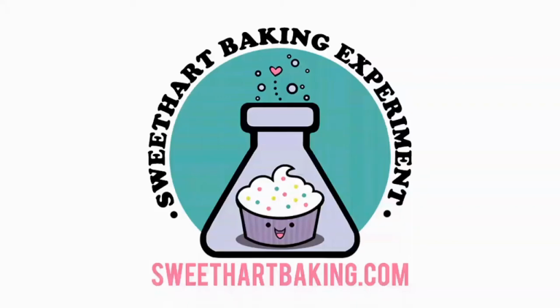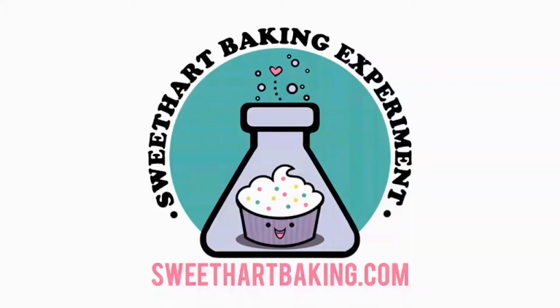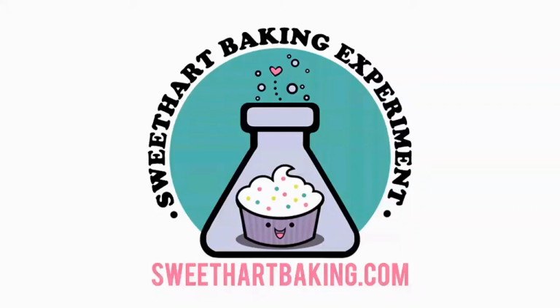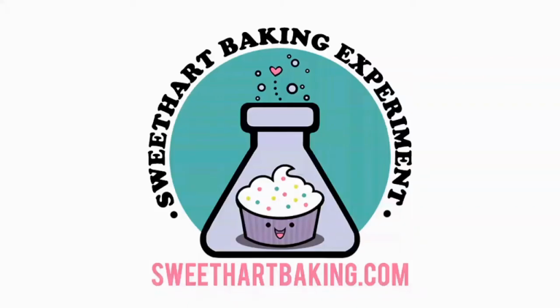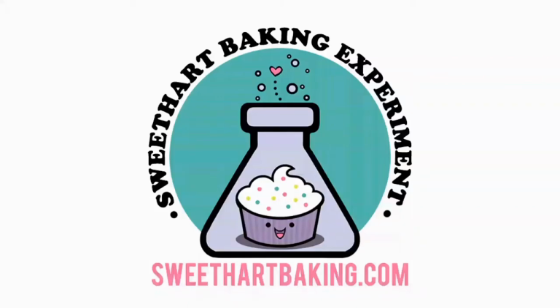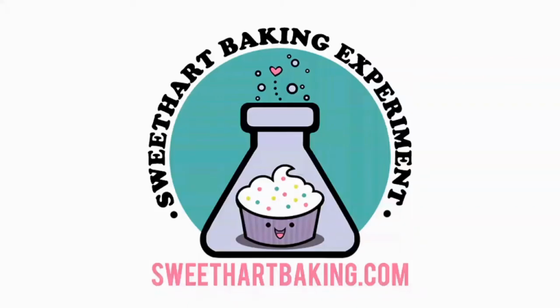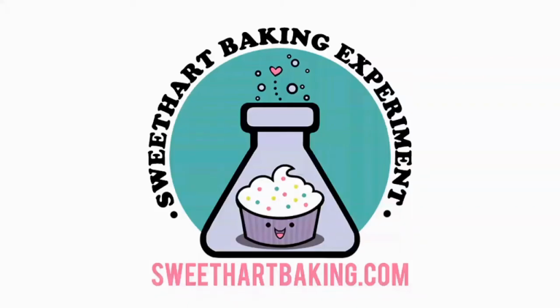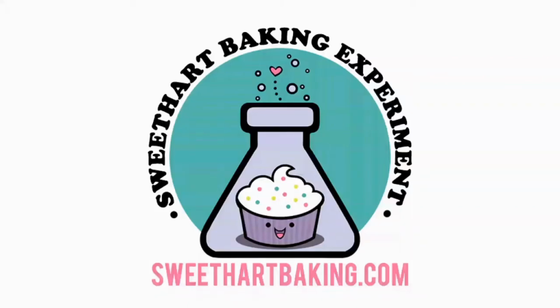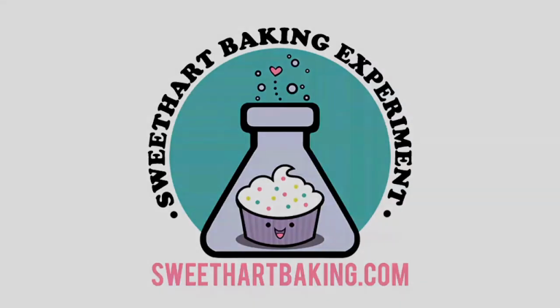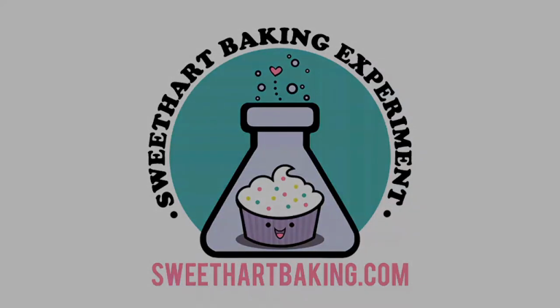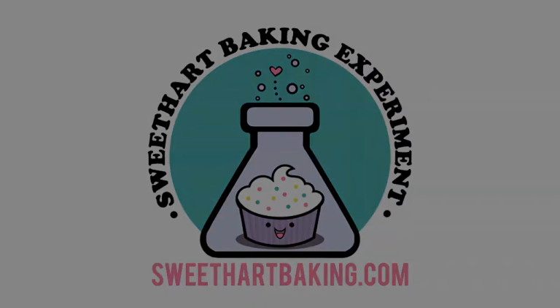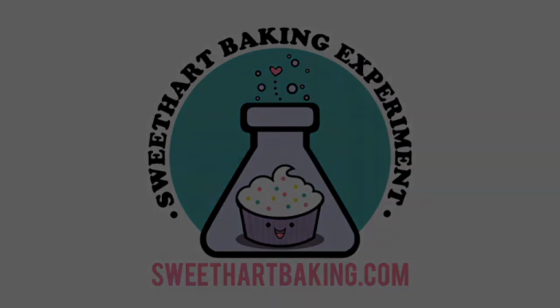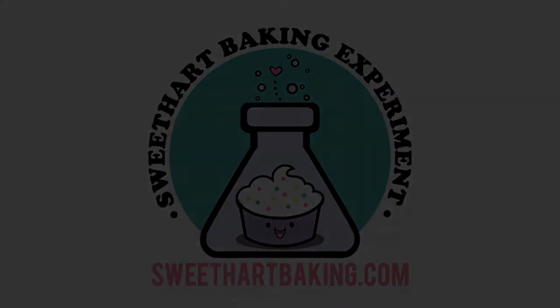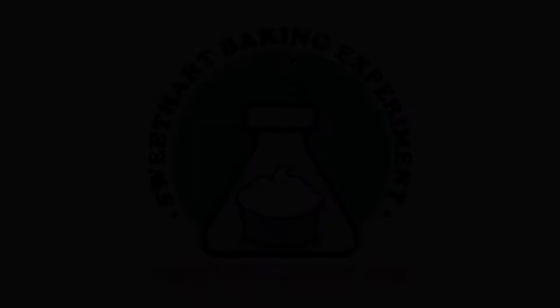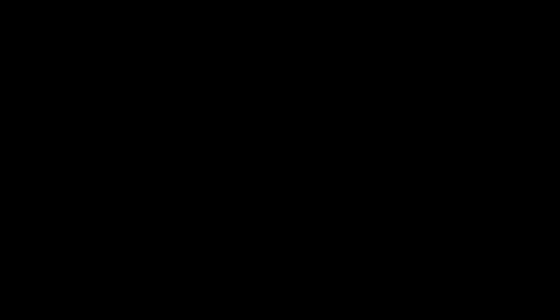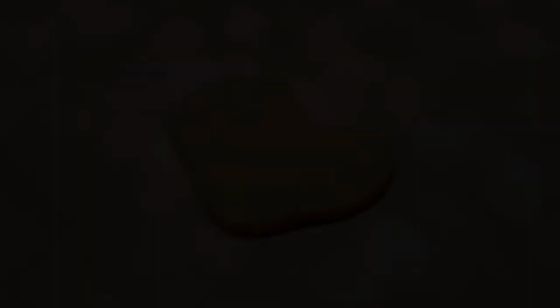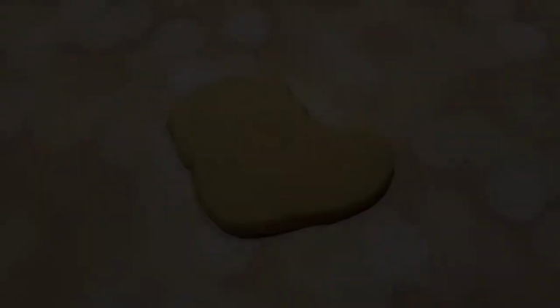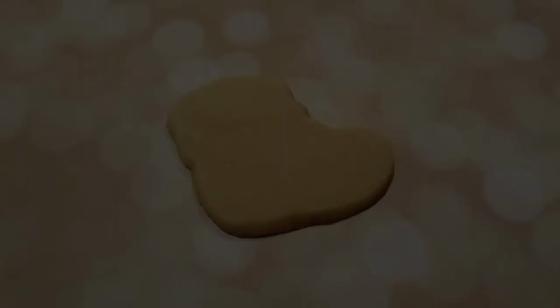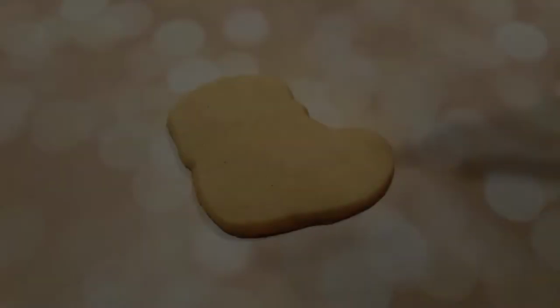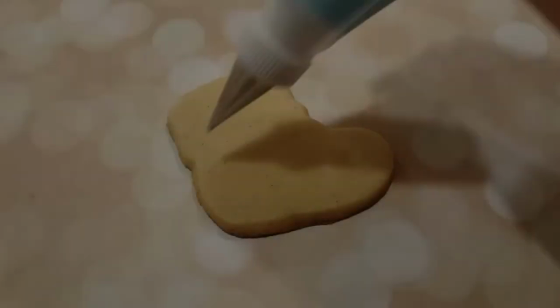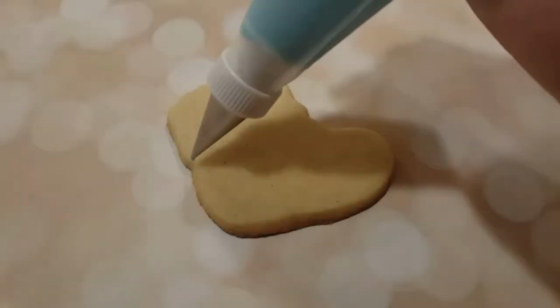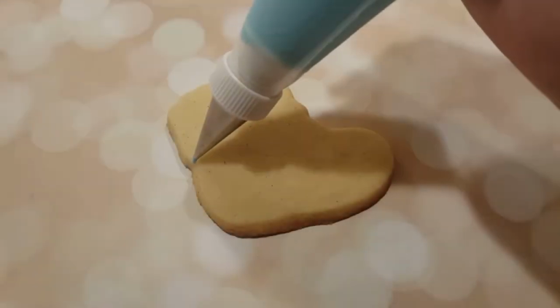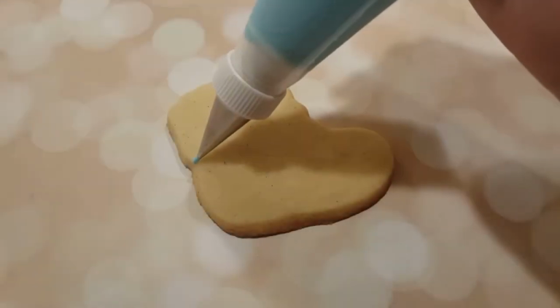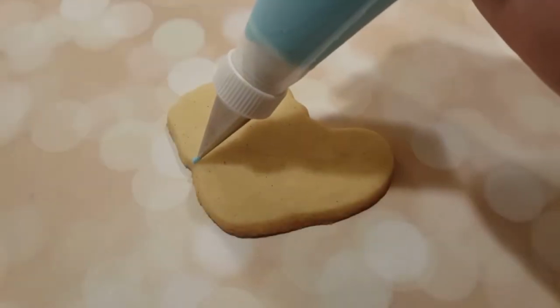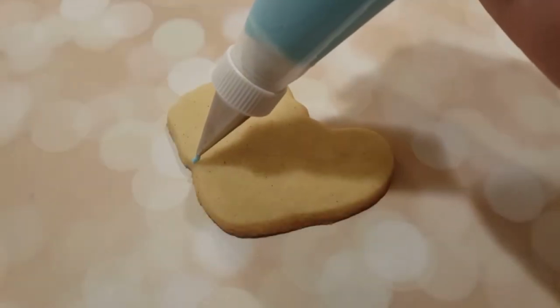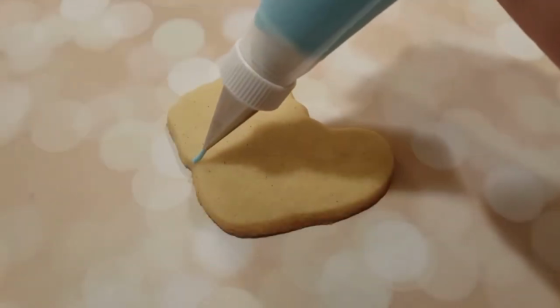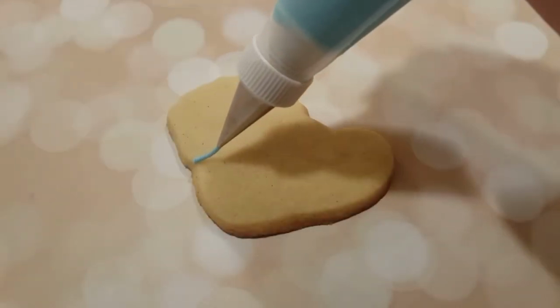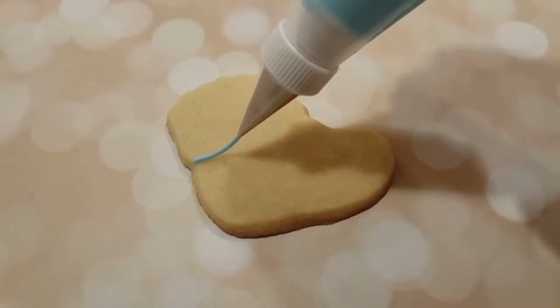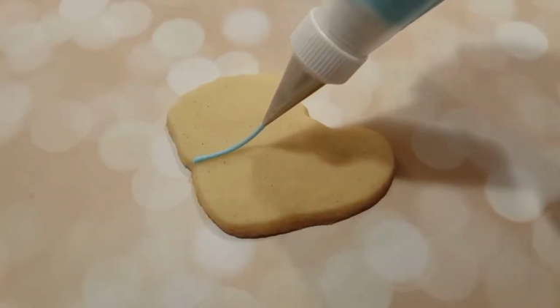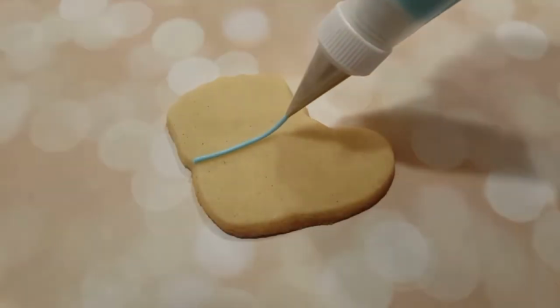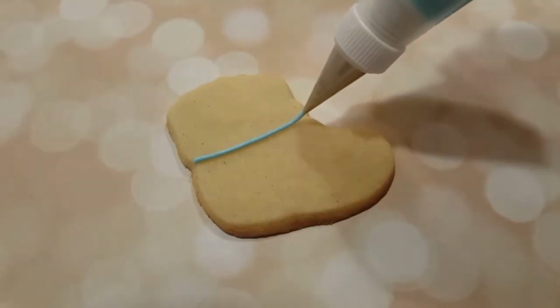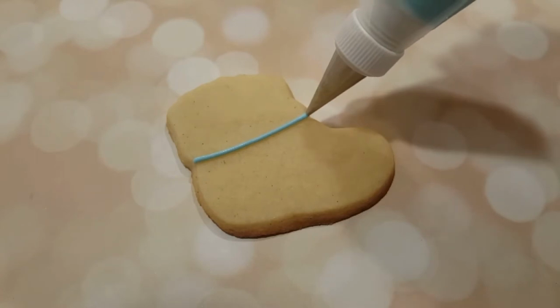Welcome to another episode of Cookie Vision. In this video I'm going to be making some baby socks — some cute little baby socks with little ruffles on the tops.